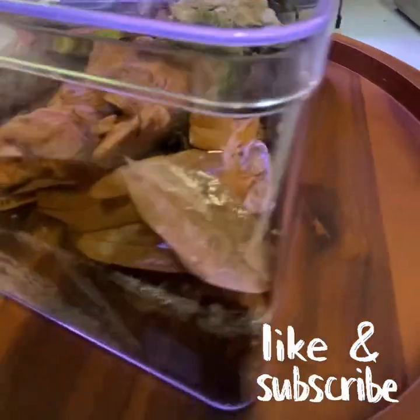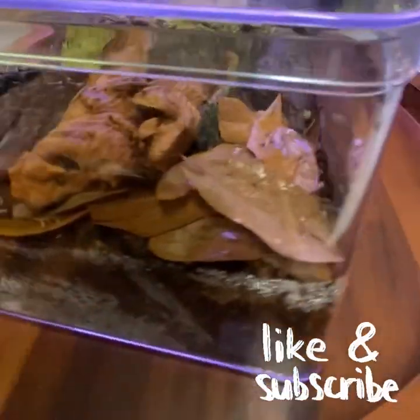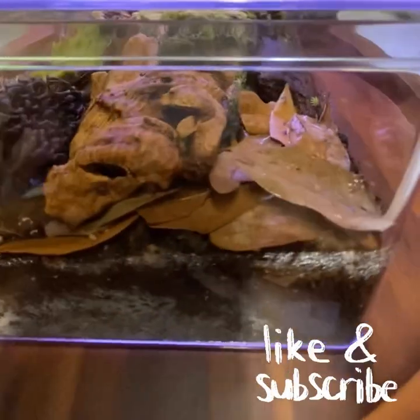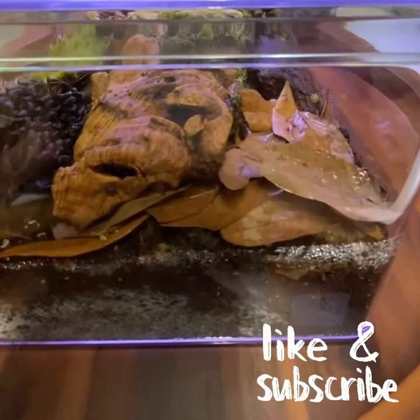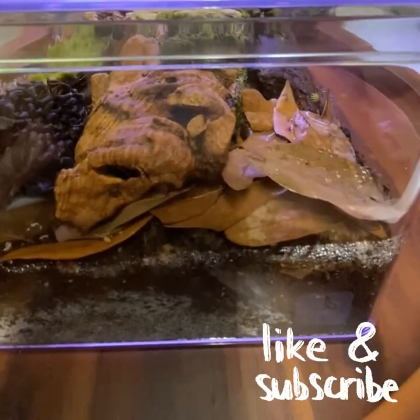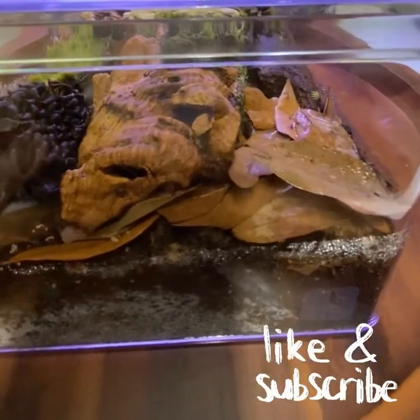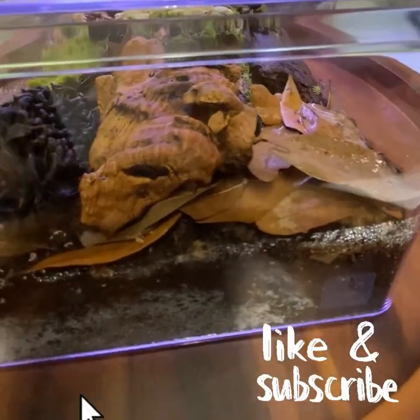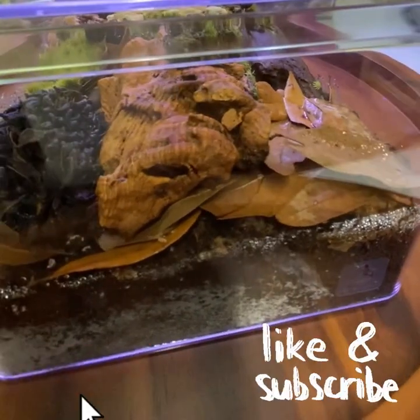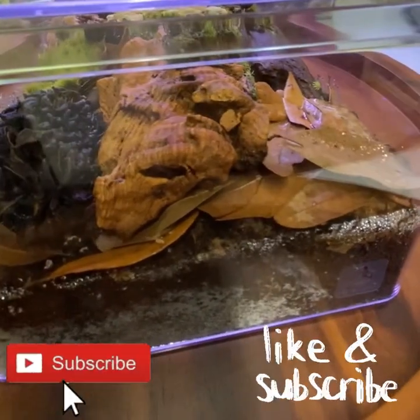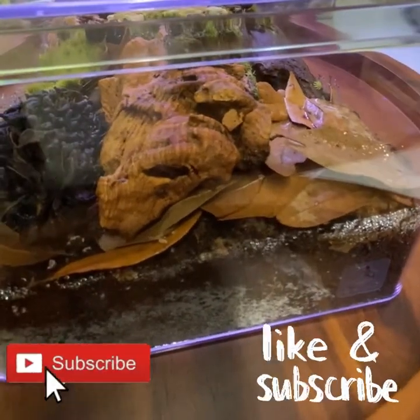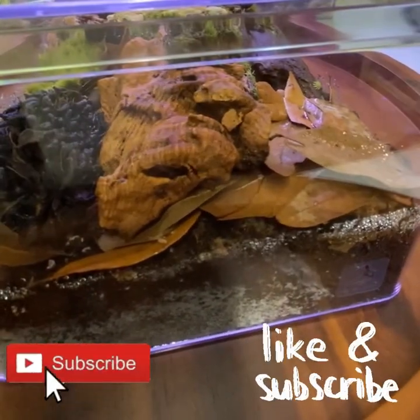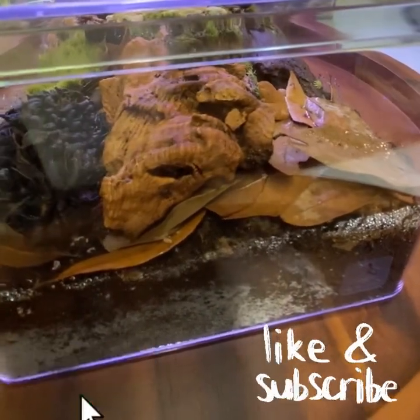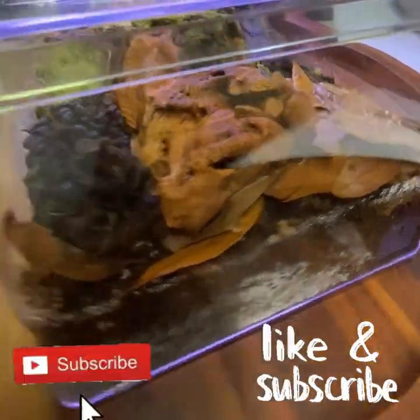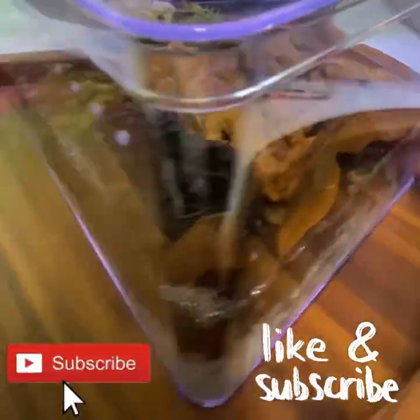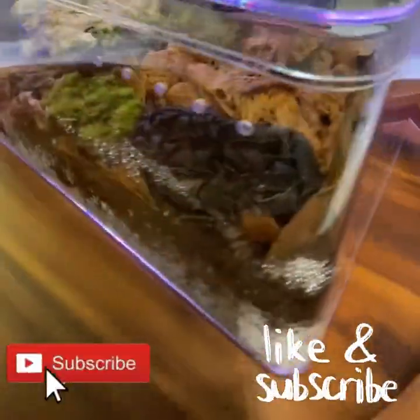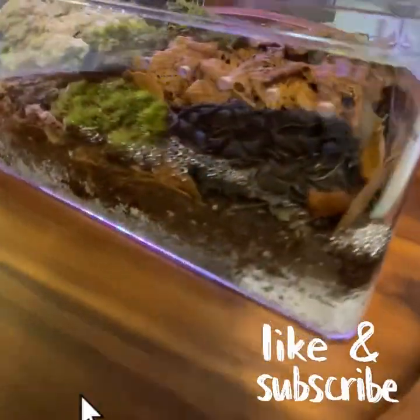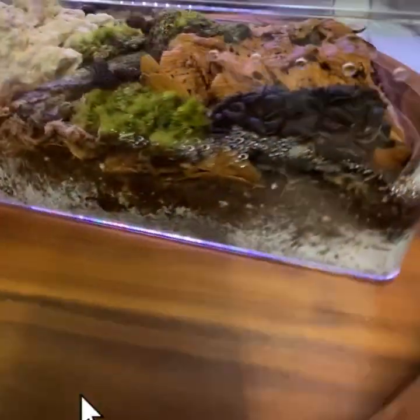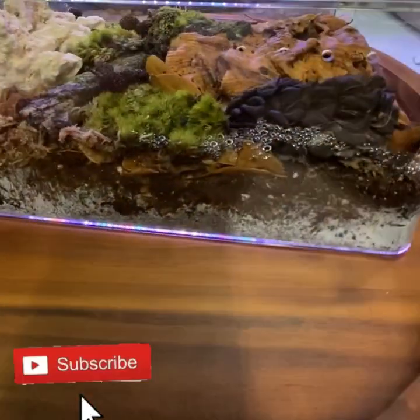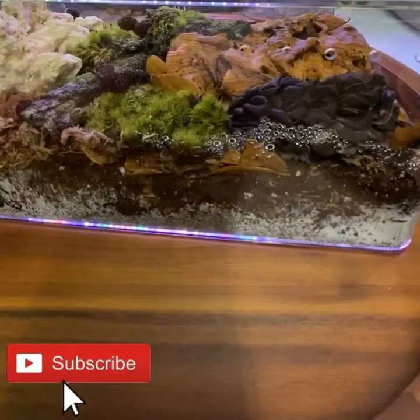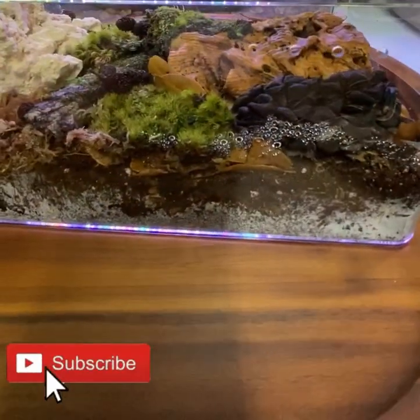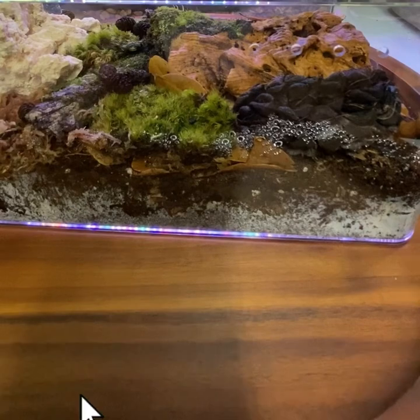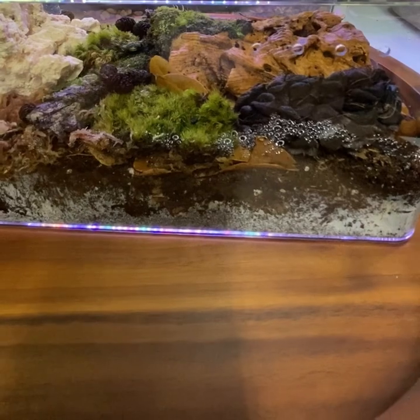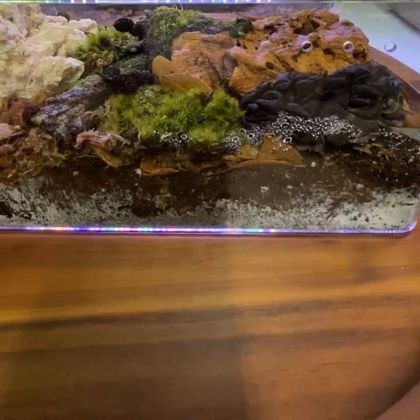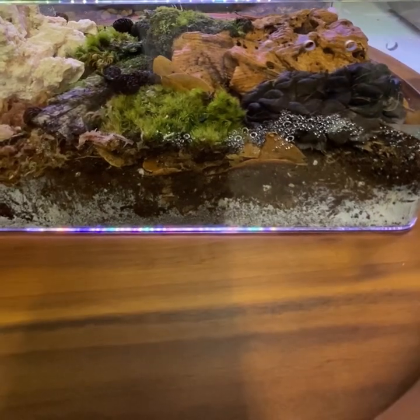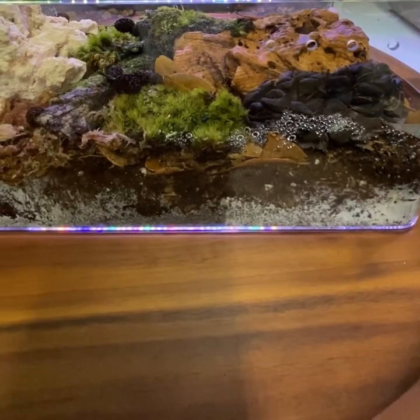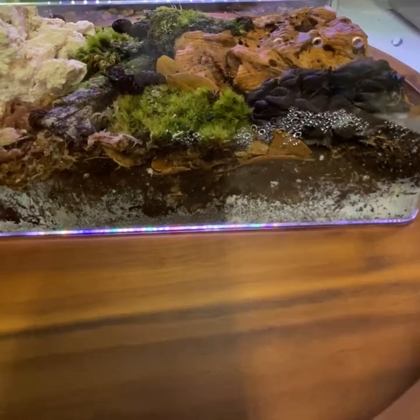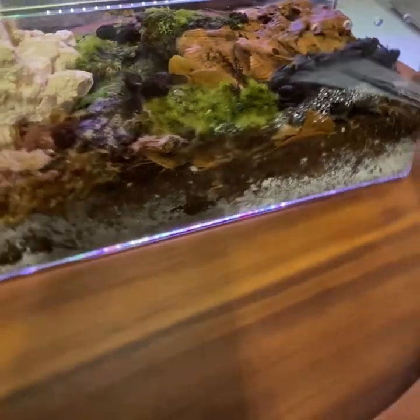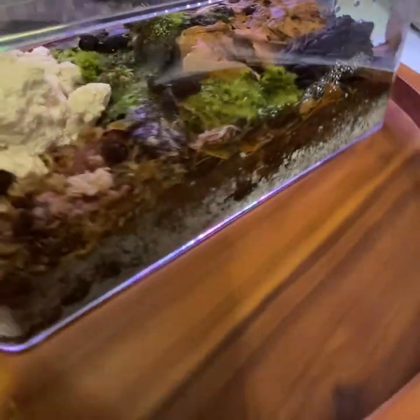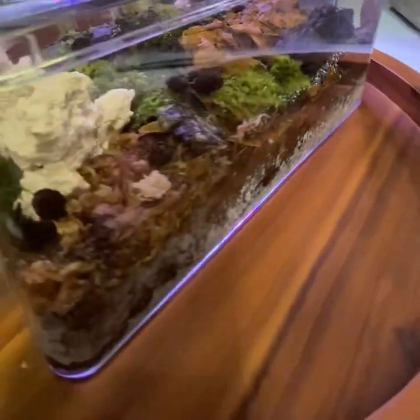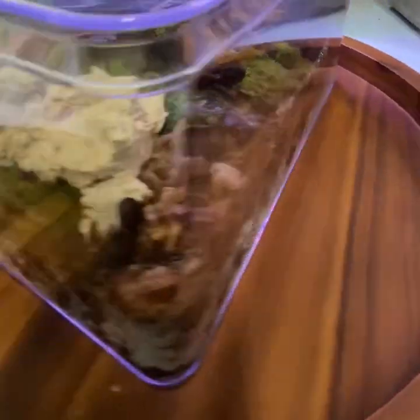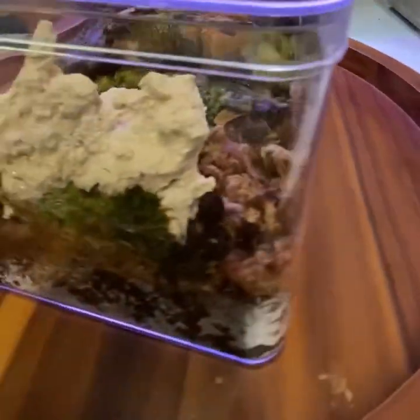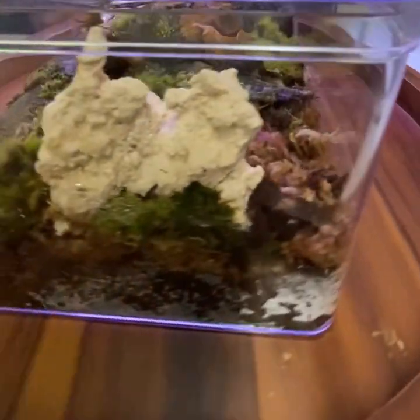Please be sure to be generous with that like and subscribe button. And until next time folks, this is Josh here at Harding's Exotic Reptile Emporium, capping off.